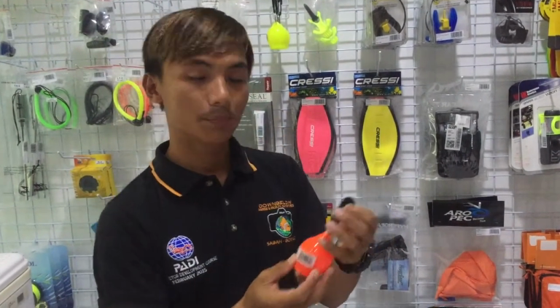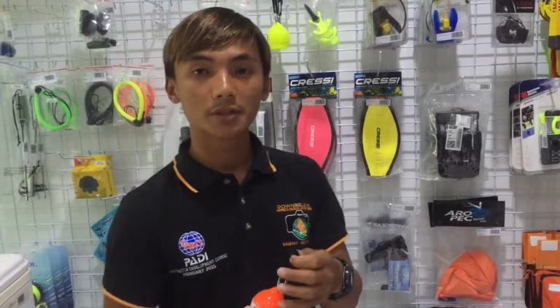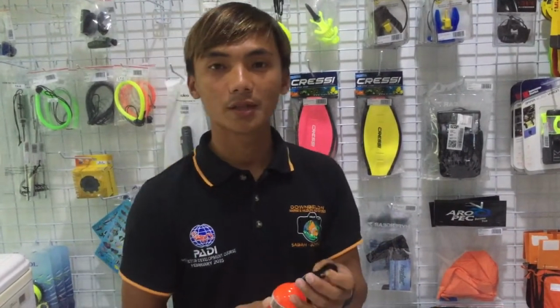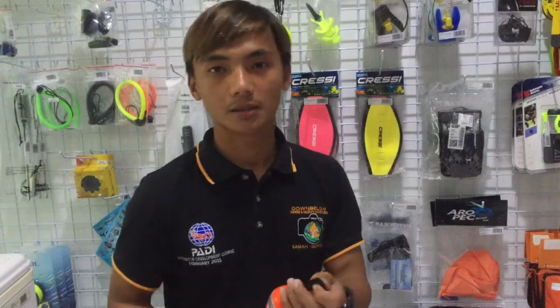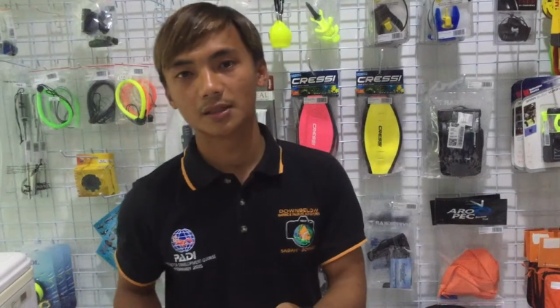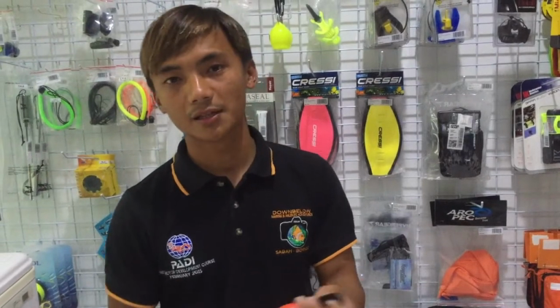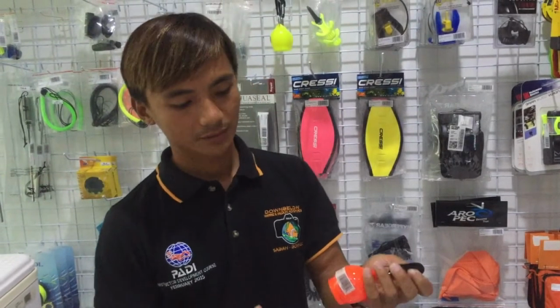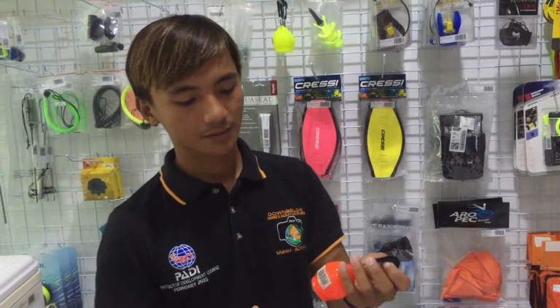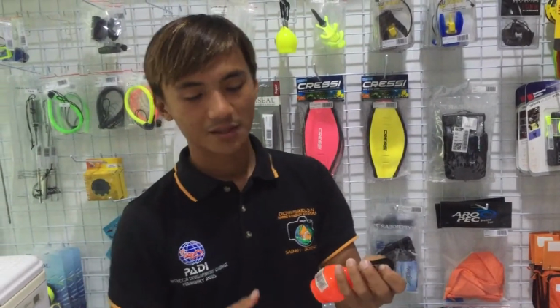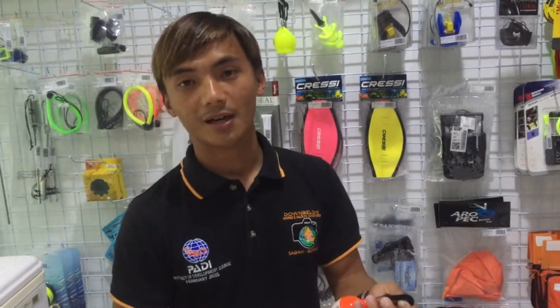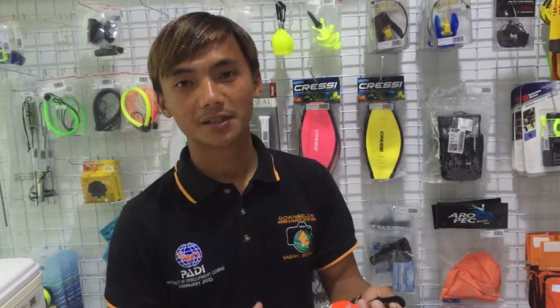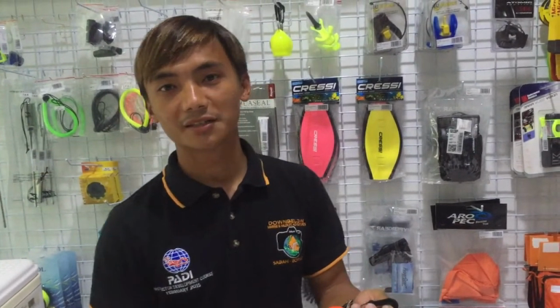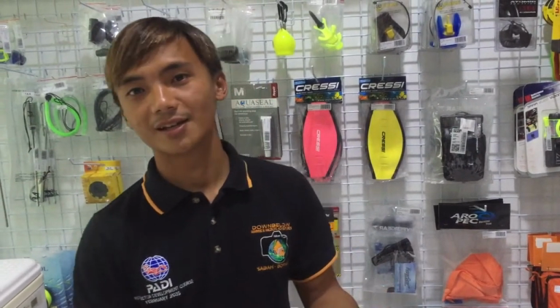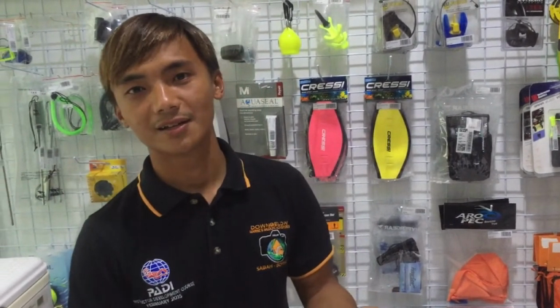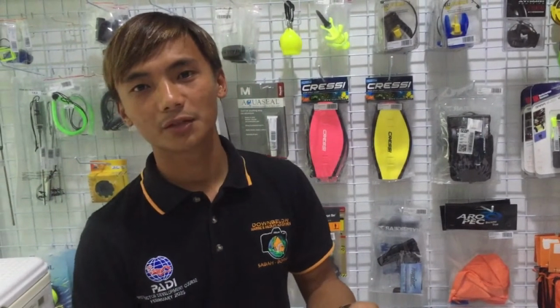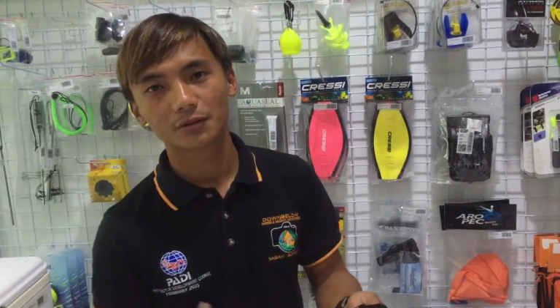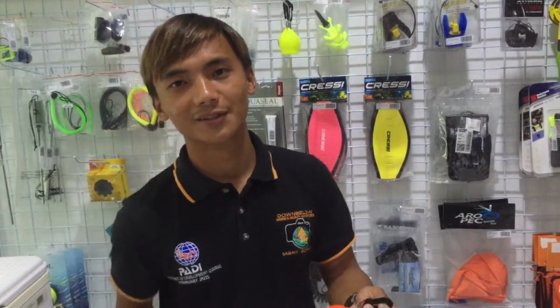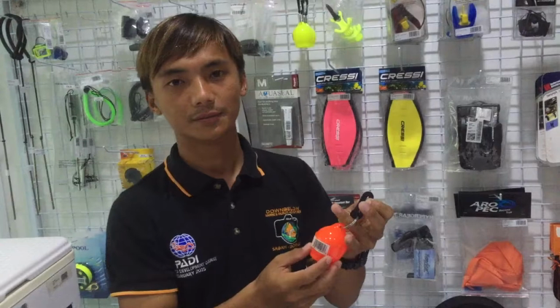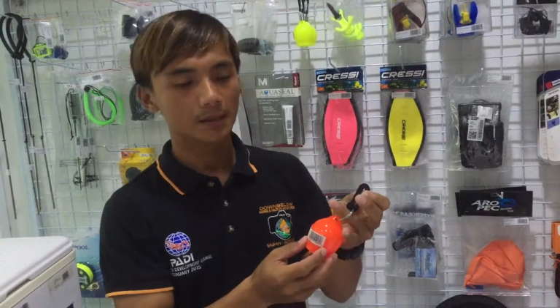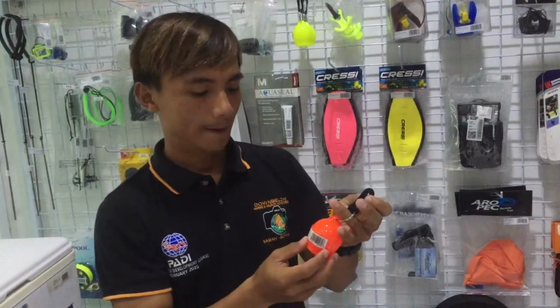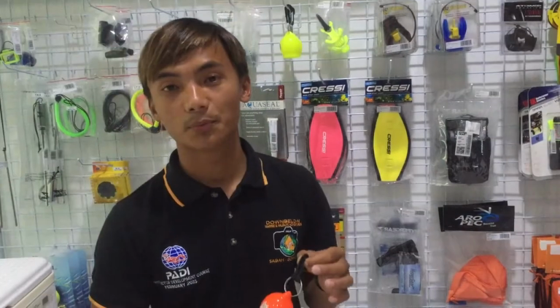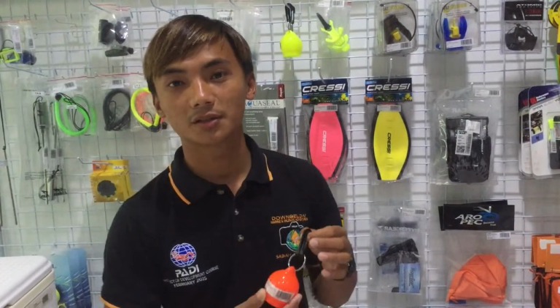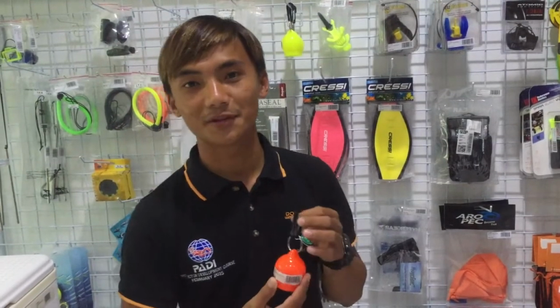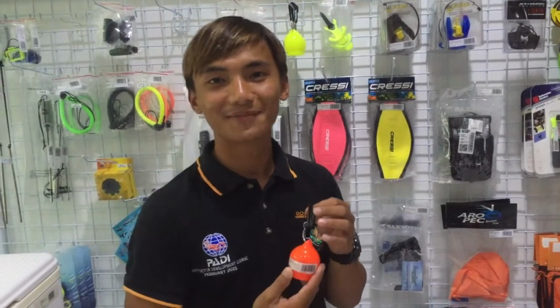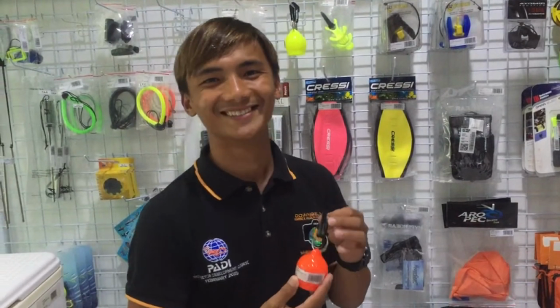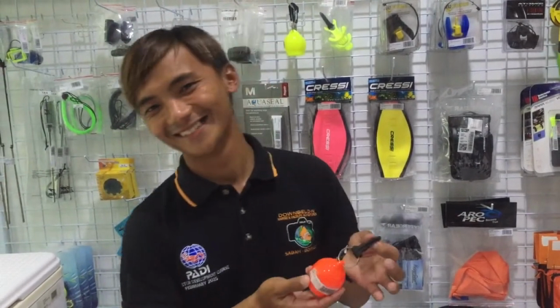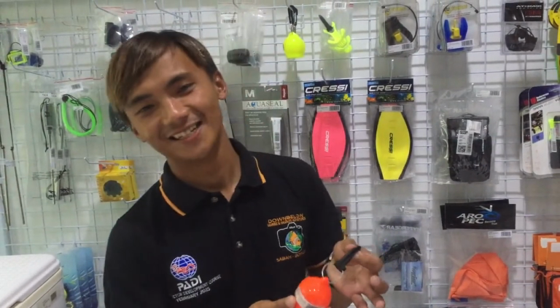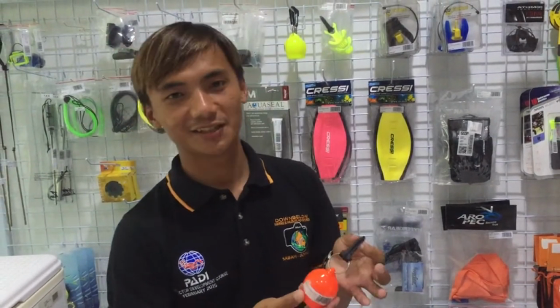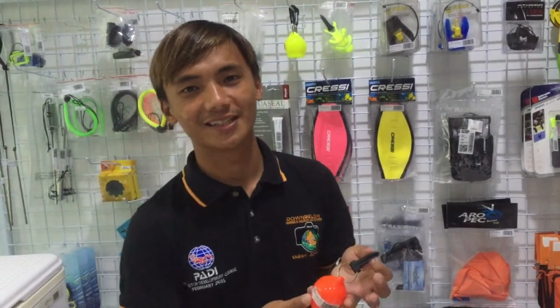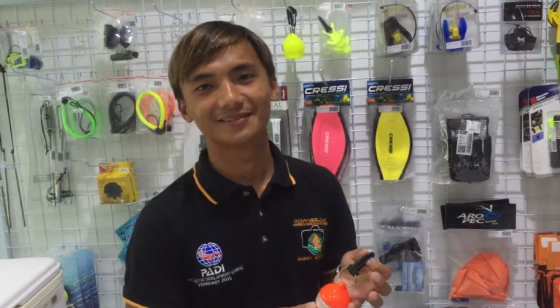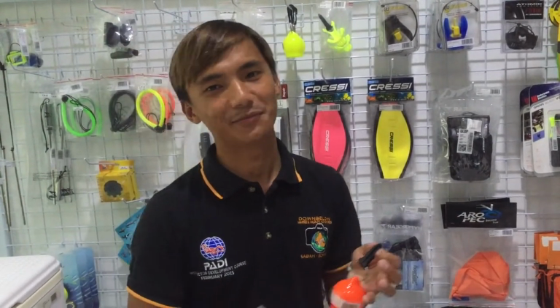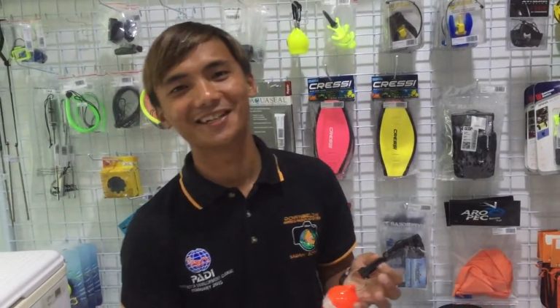If you use this one, it can — this product is also very cheap. Very cheap.